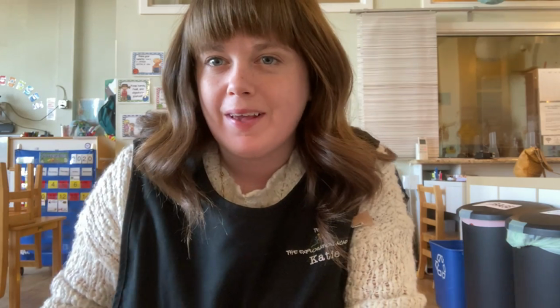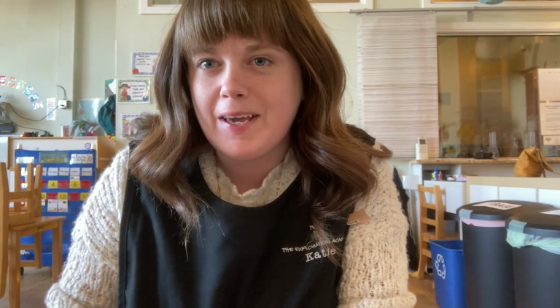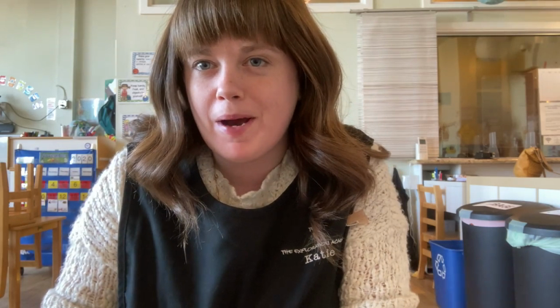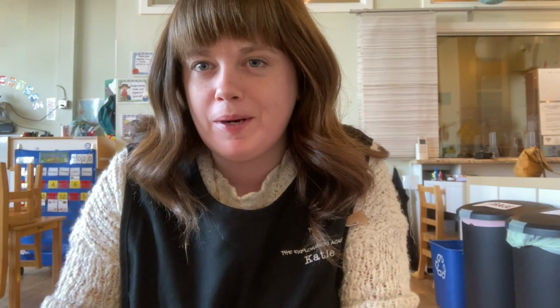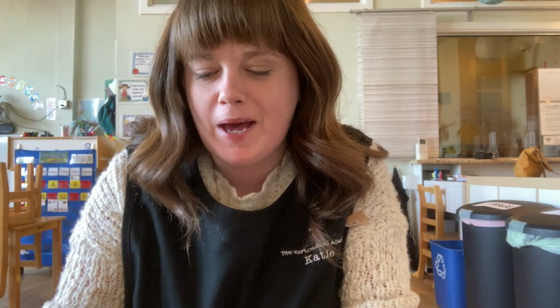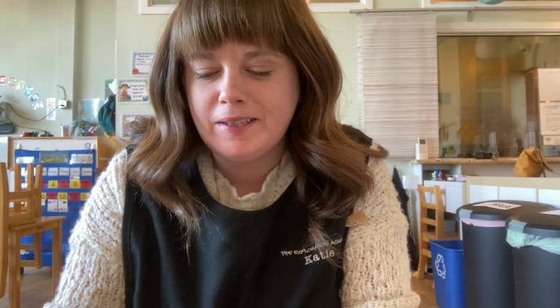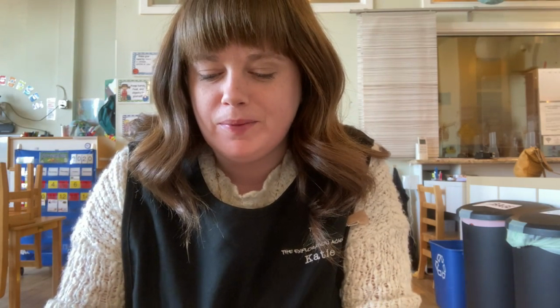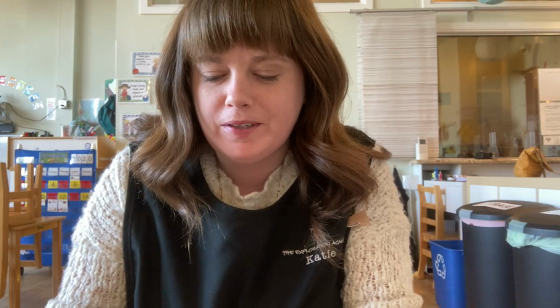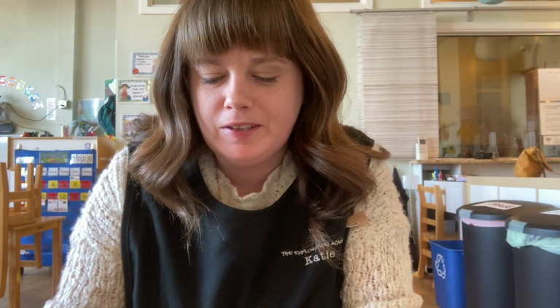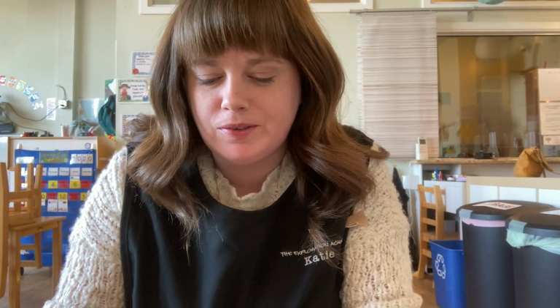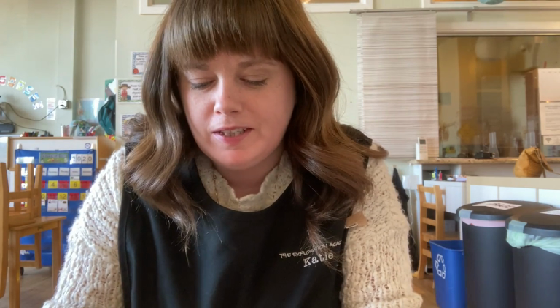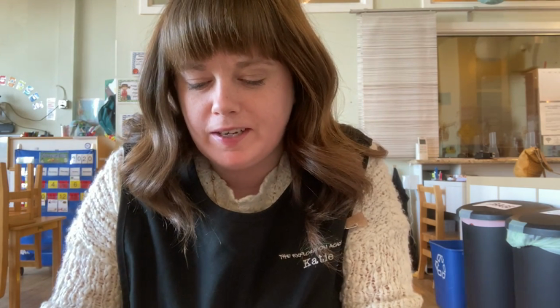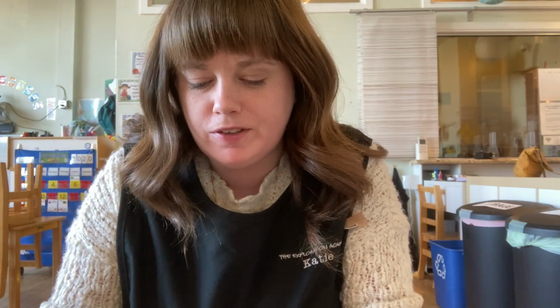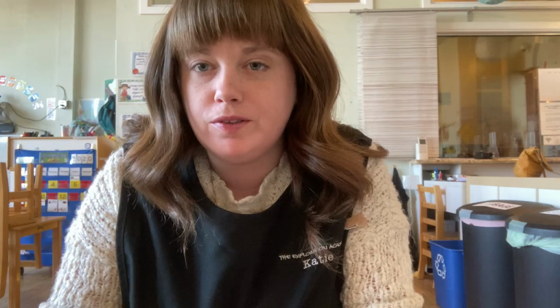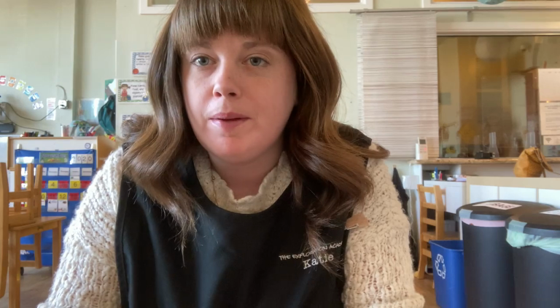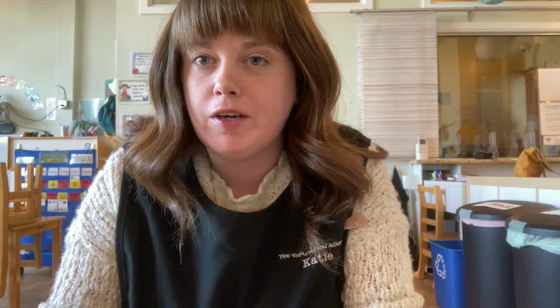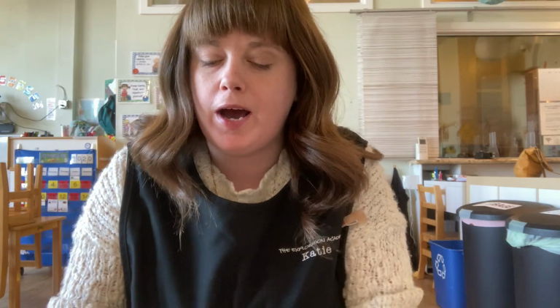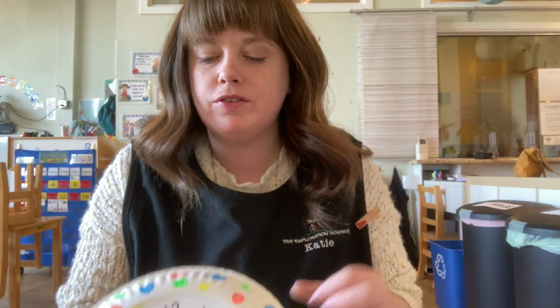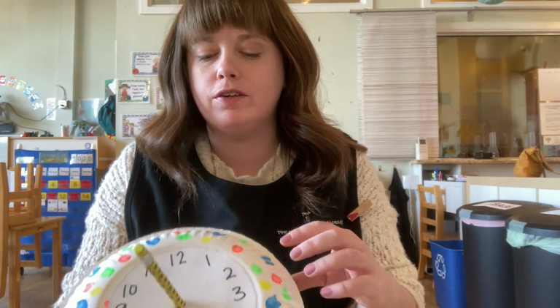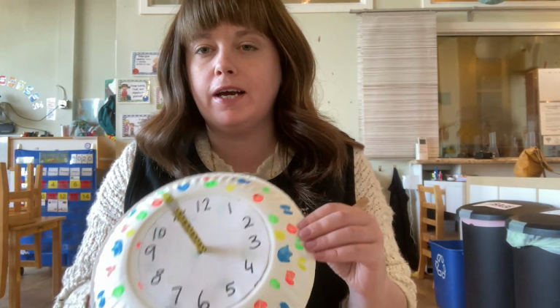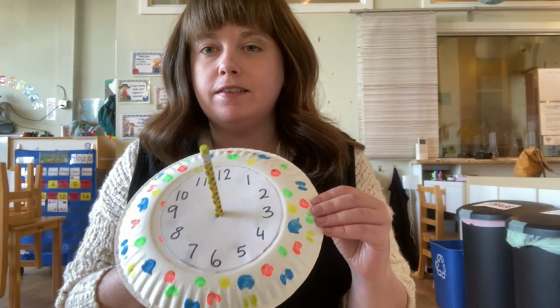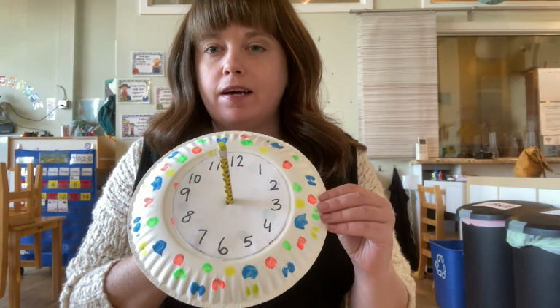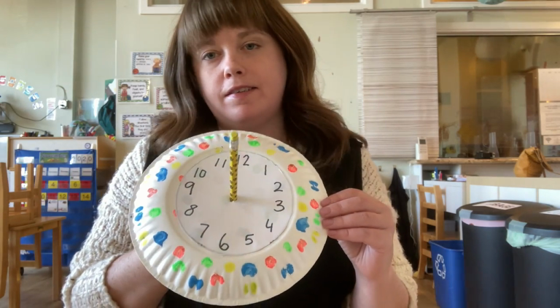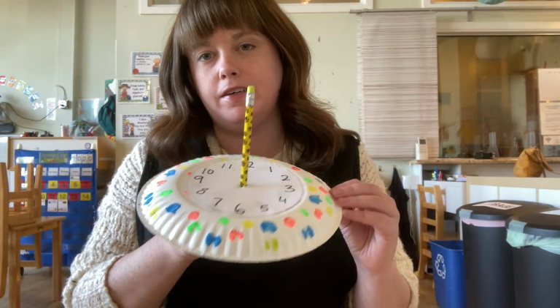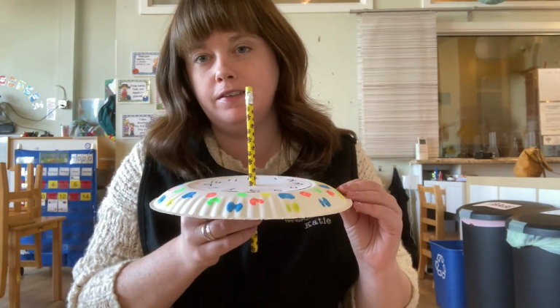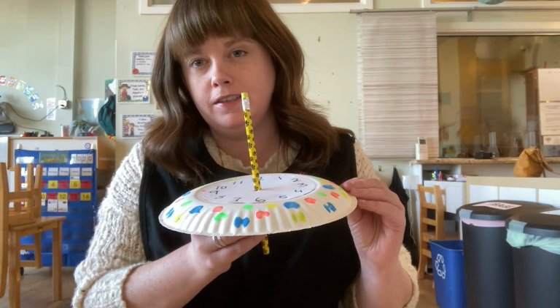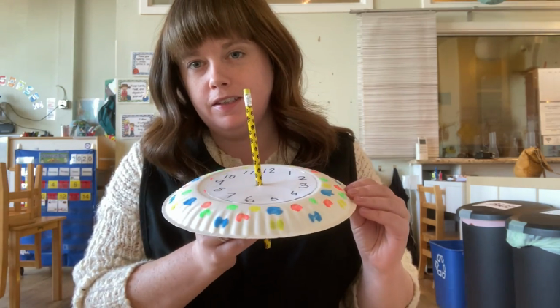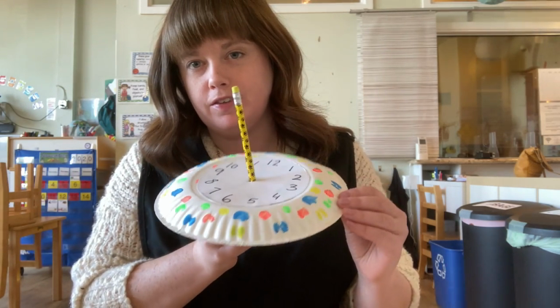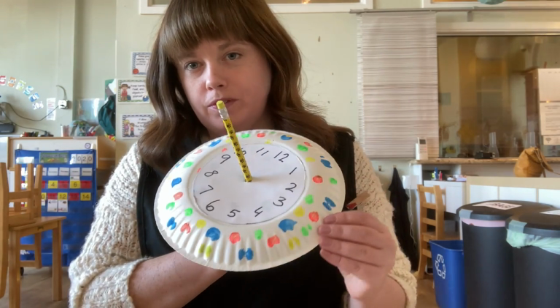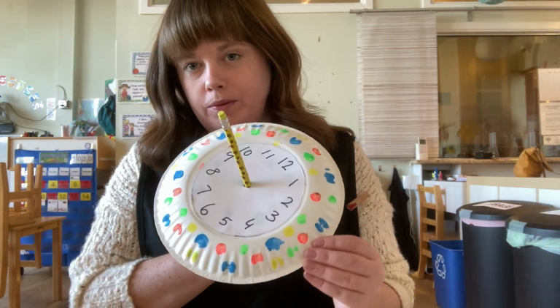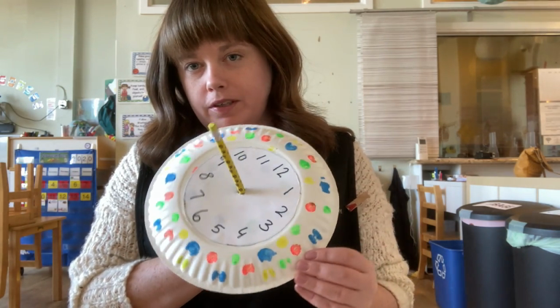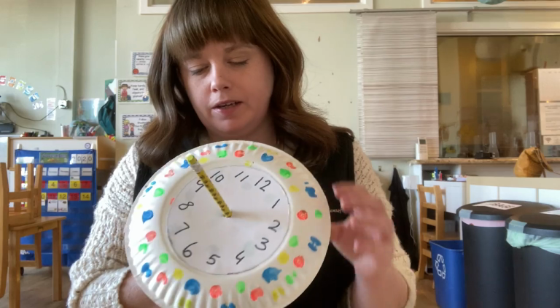Hi Kate Prep! Welcome back! We are going to, this afternoon, make a craft called a sundial. This is what it will look like.